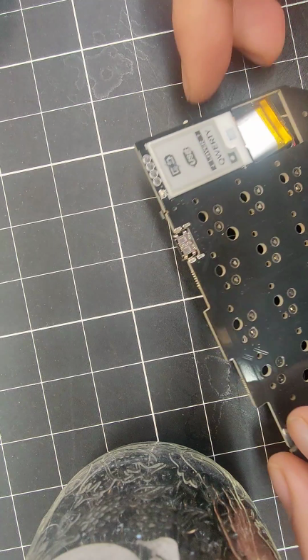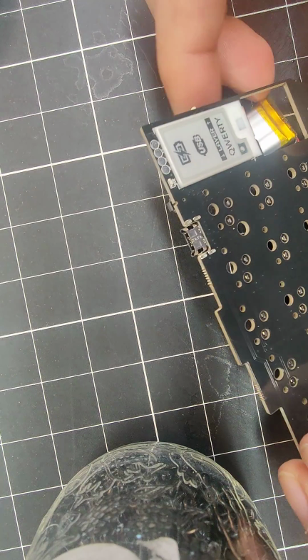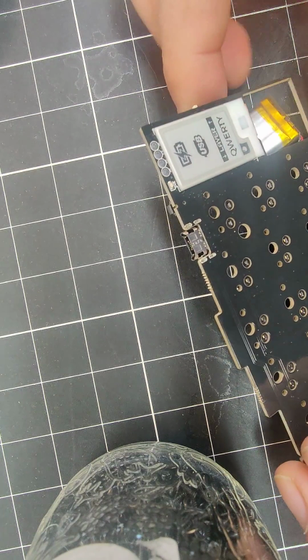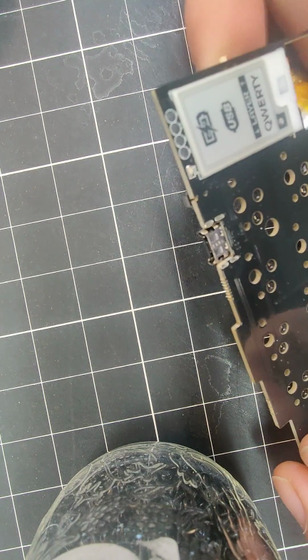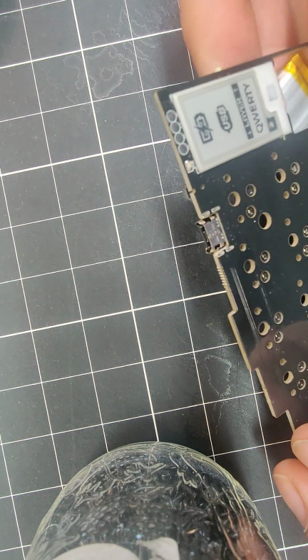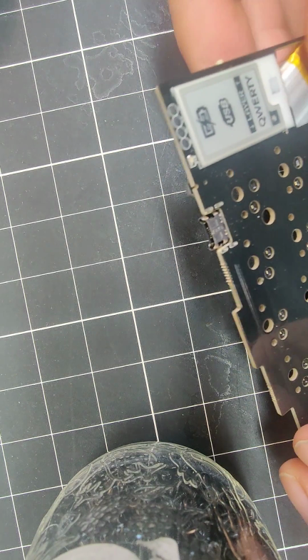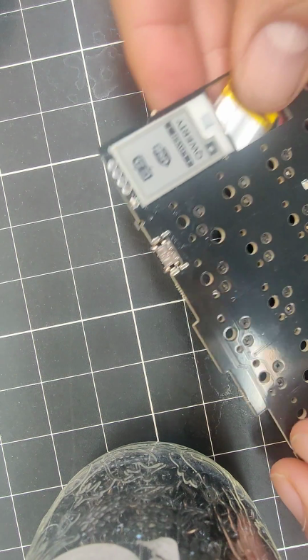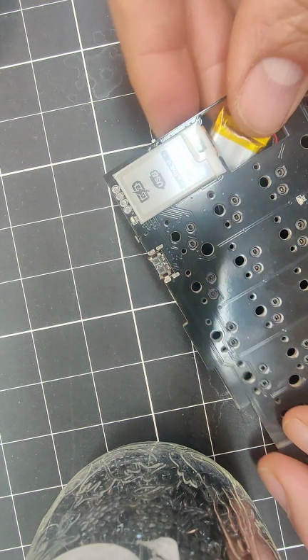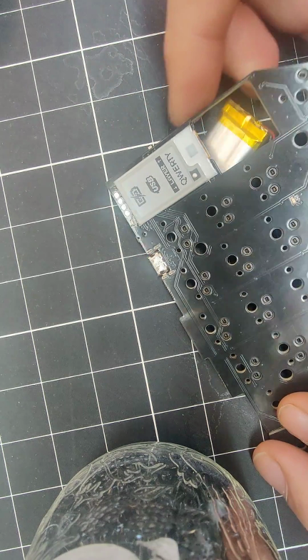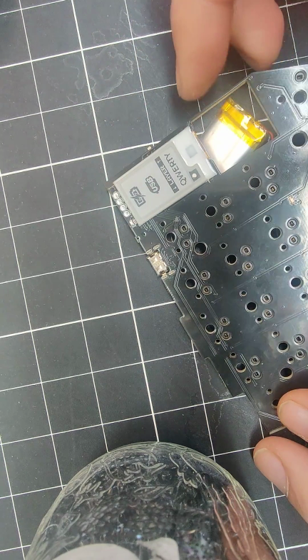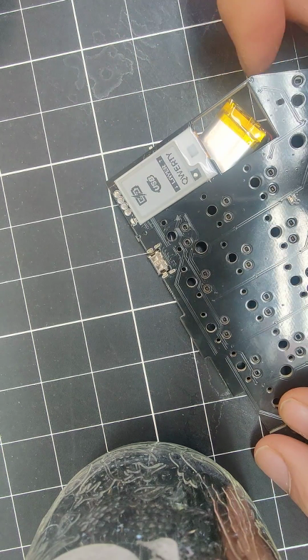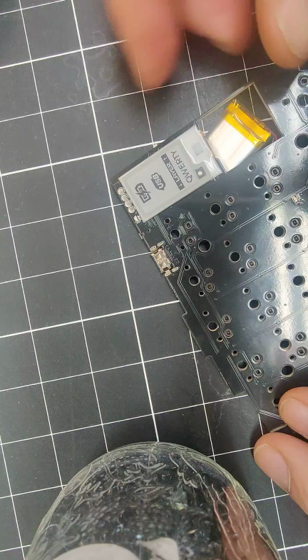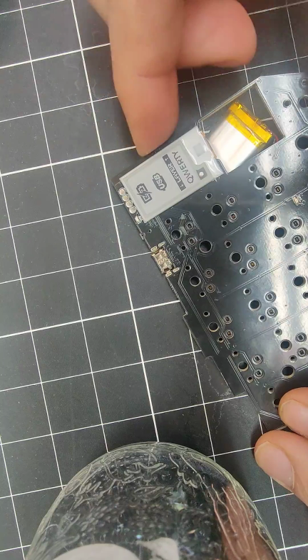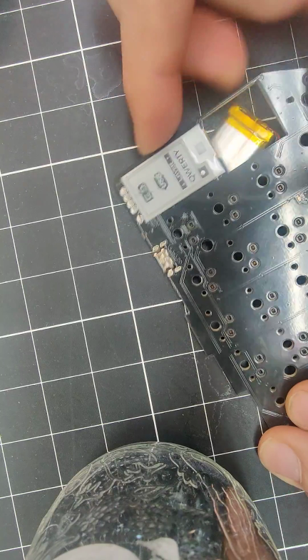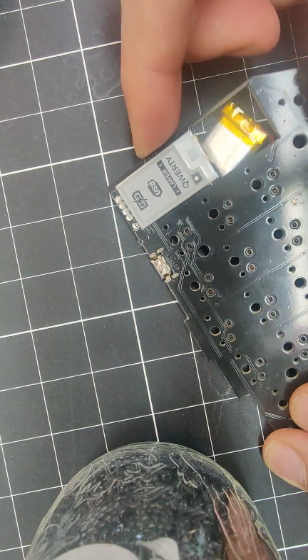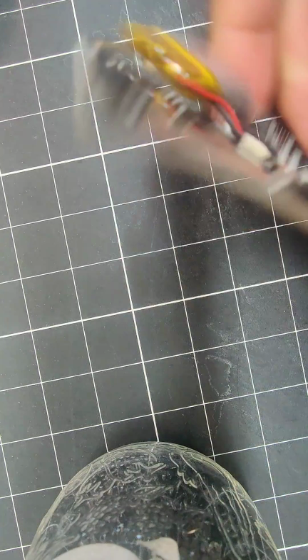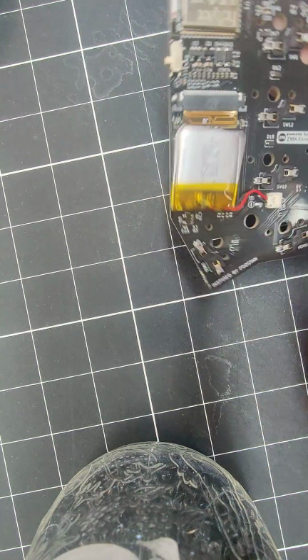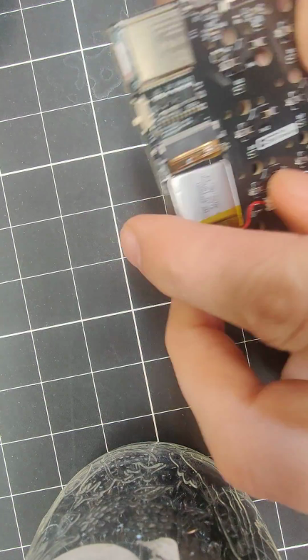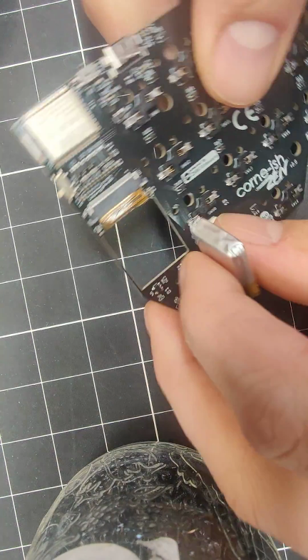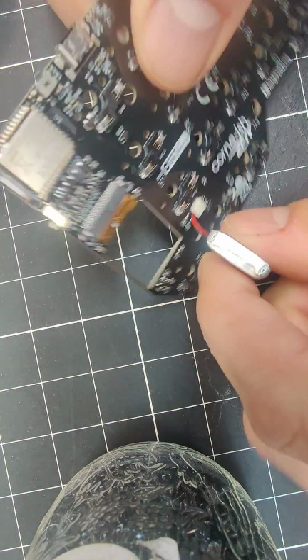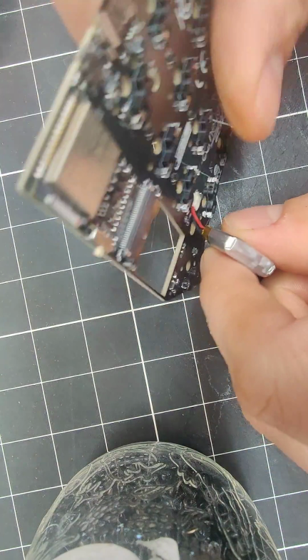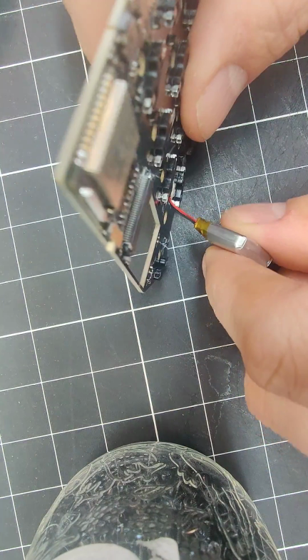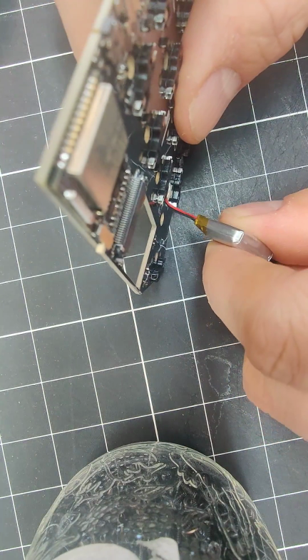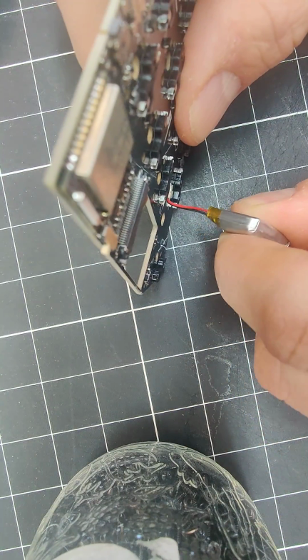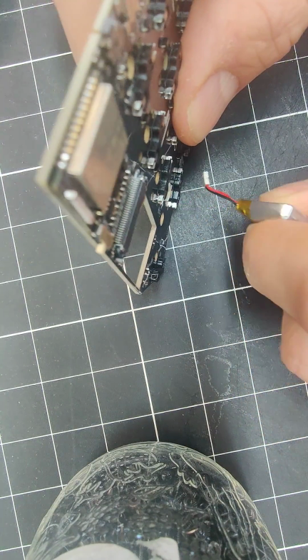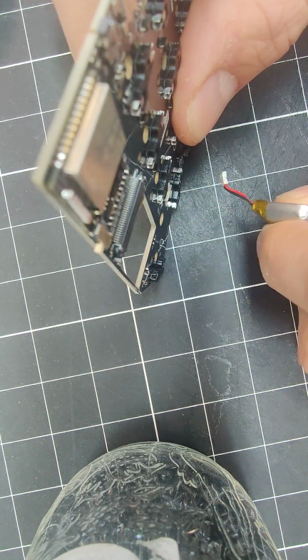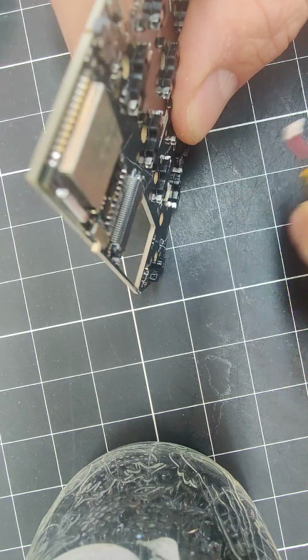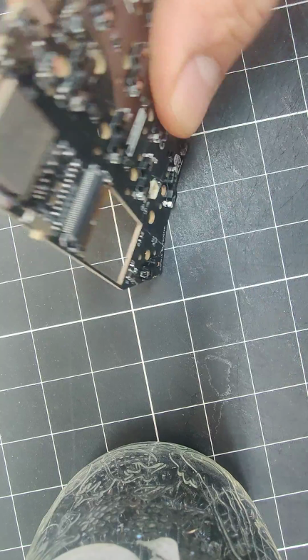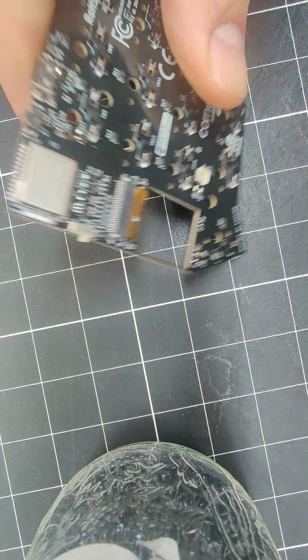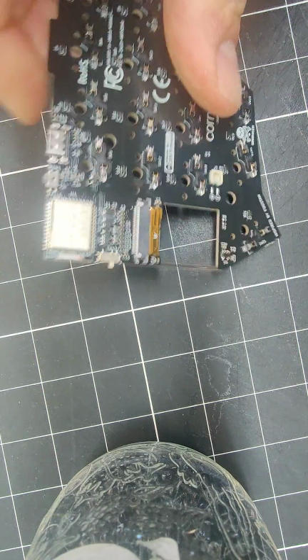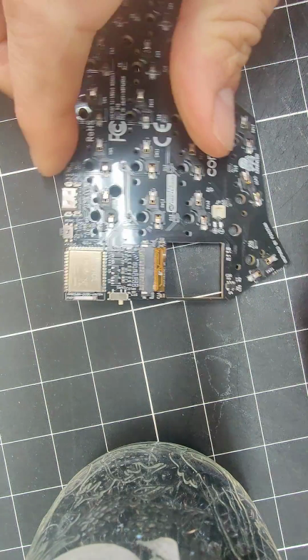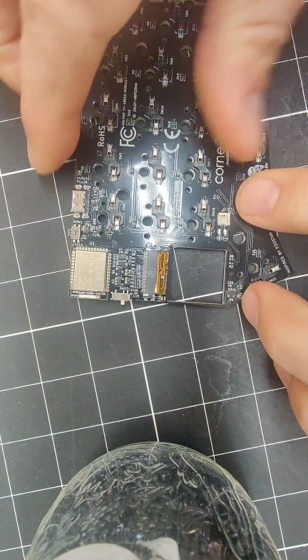Here's a quick video to show you how I take the screens on and off. First thing you want to make sure it powers off and you want to take the battery off. You can do that by just pulling it straight off the connector.